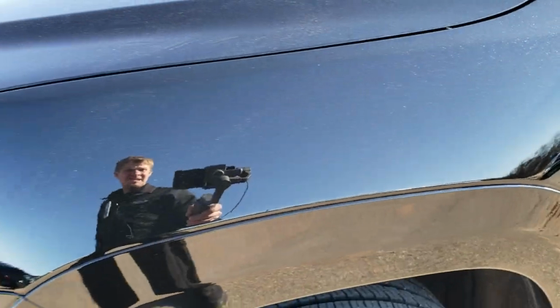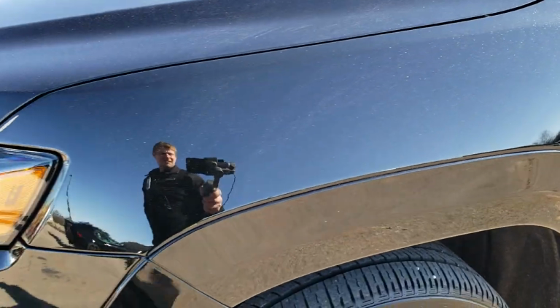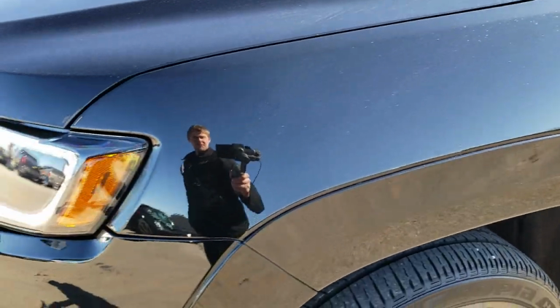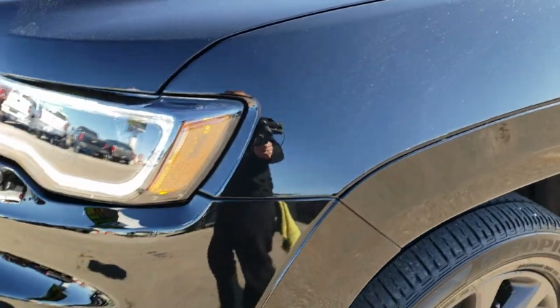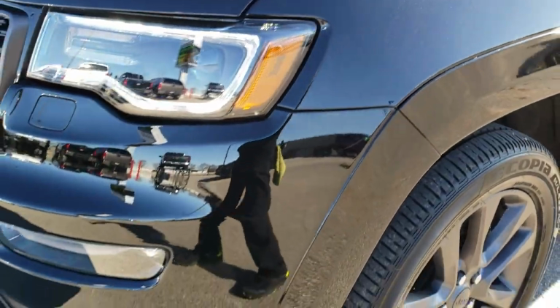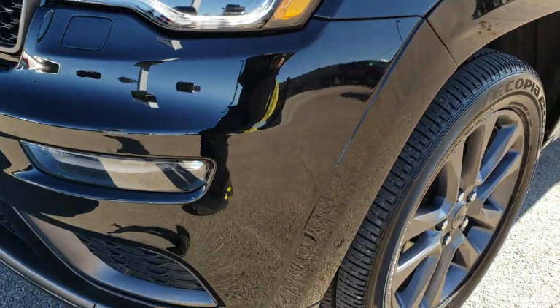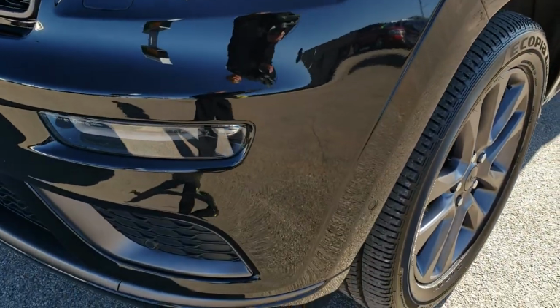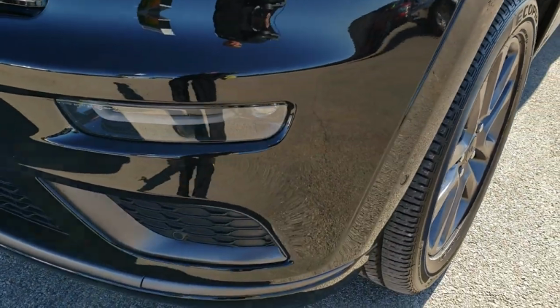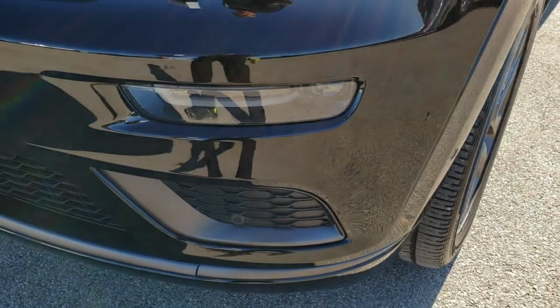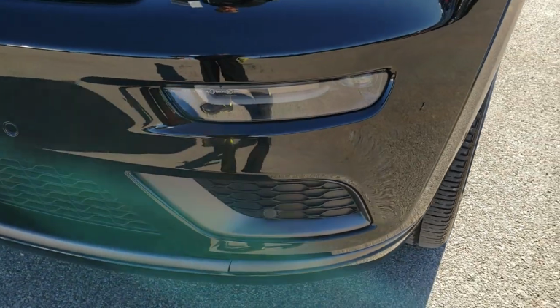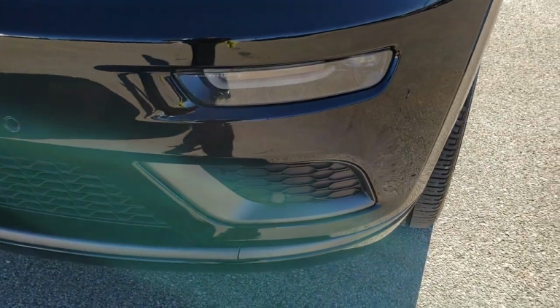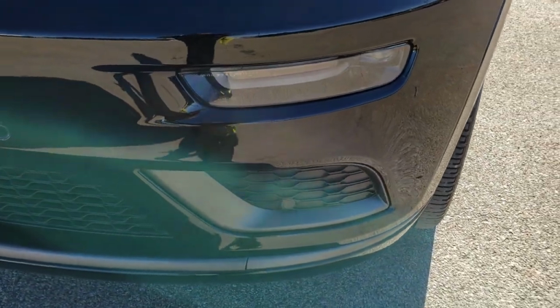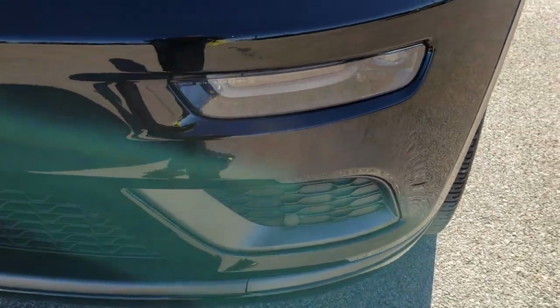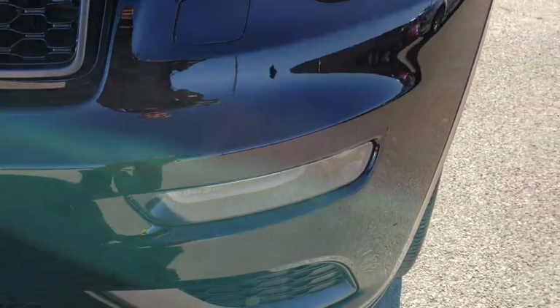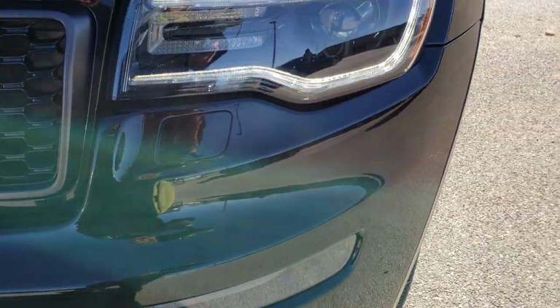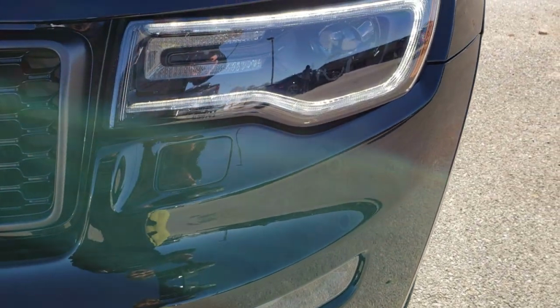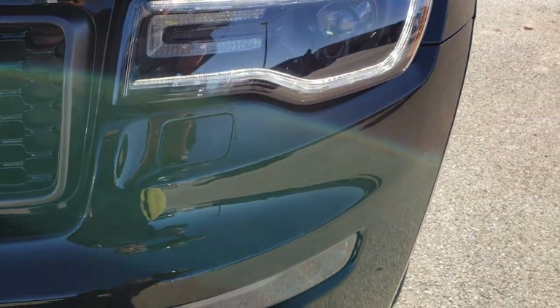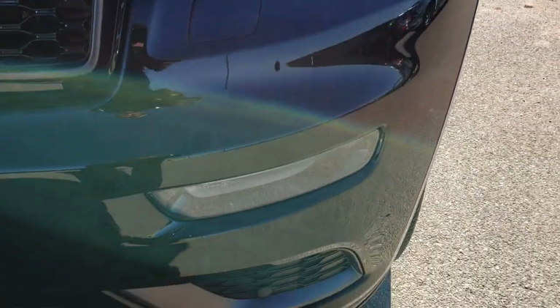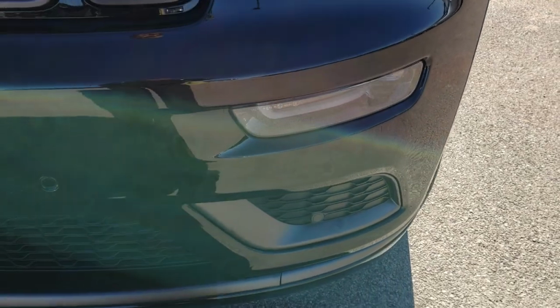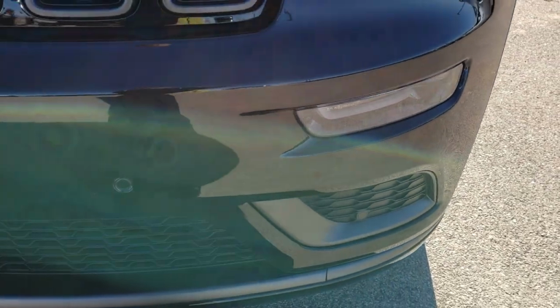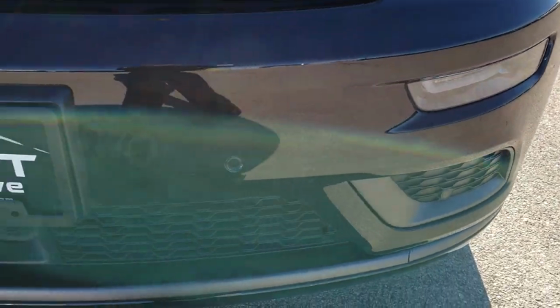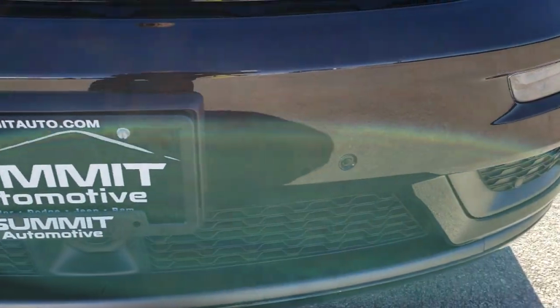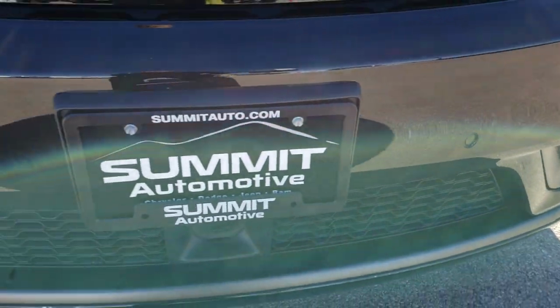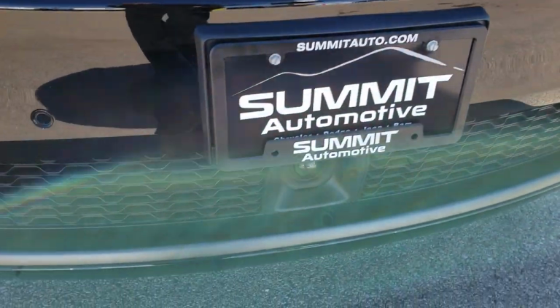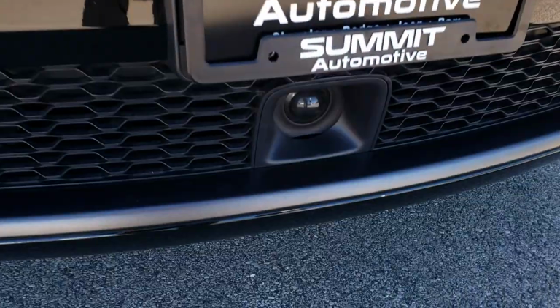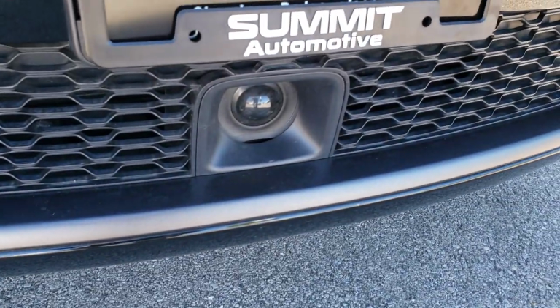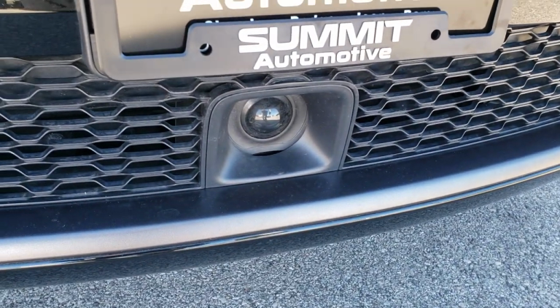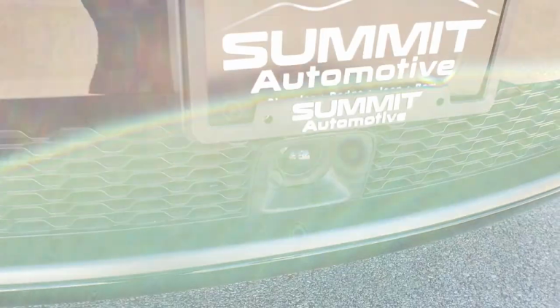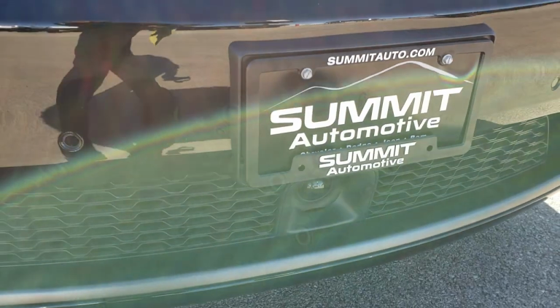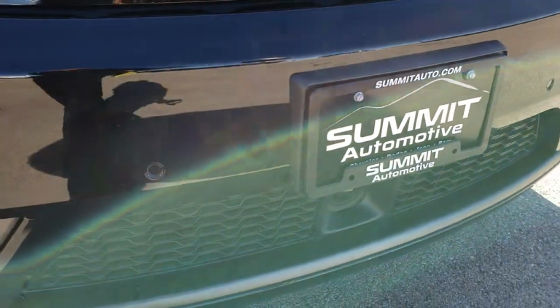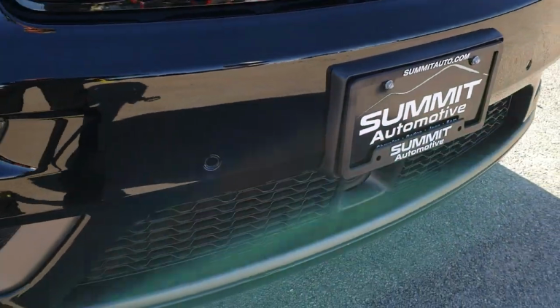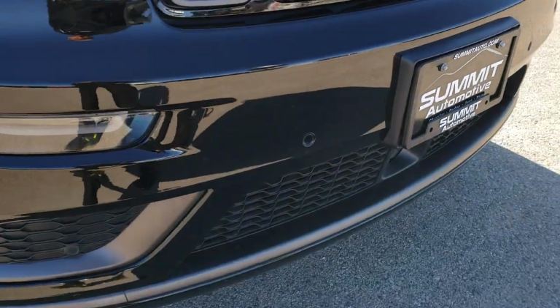Didn't see any dents or dings on that front bumper or fender. Has the LED fog lamps, the LED running lights, and the HID headlamps. You get the front bumper sensors as well as the adaptive cruise control.